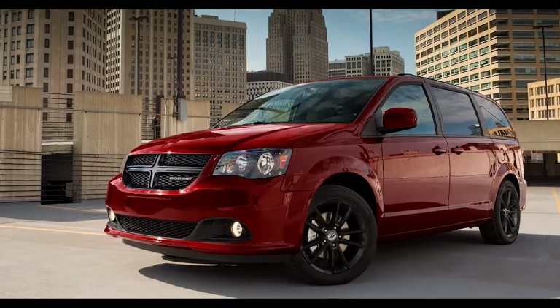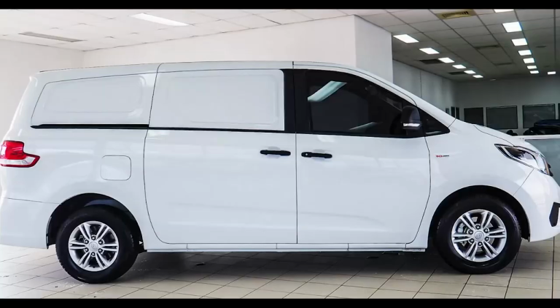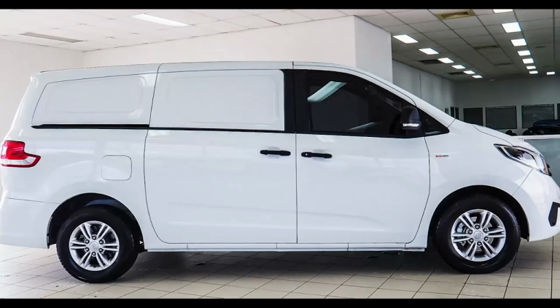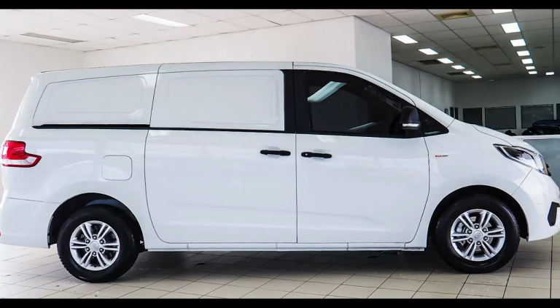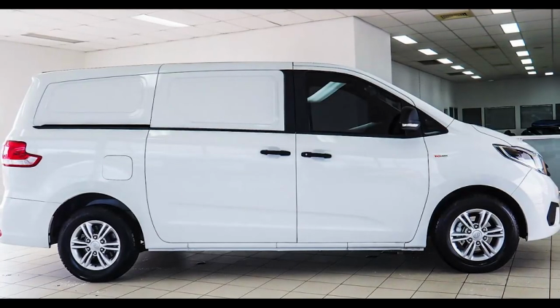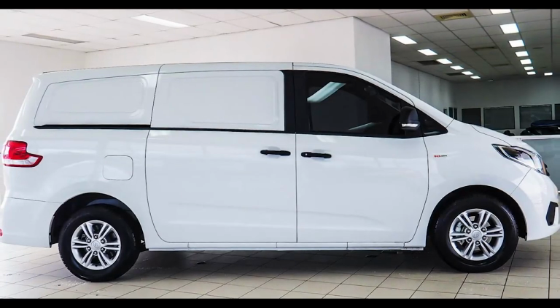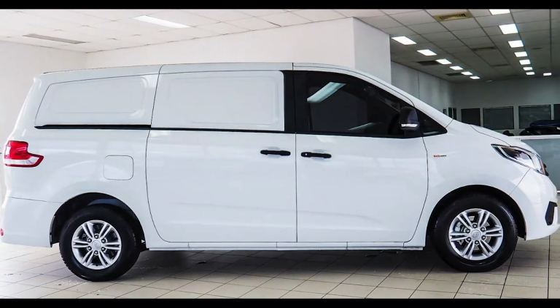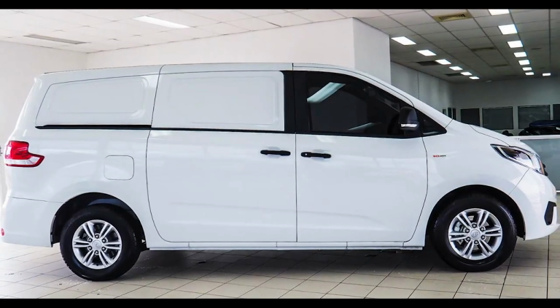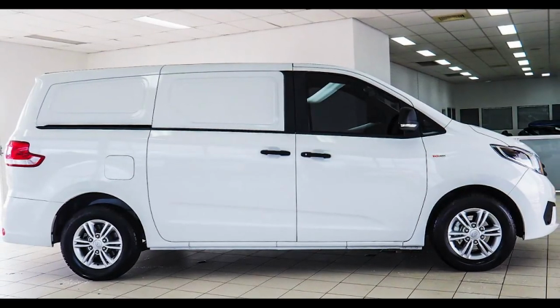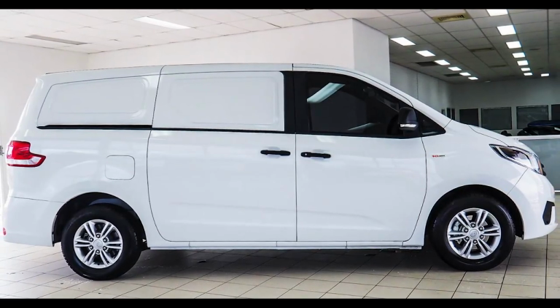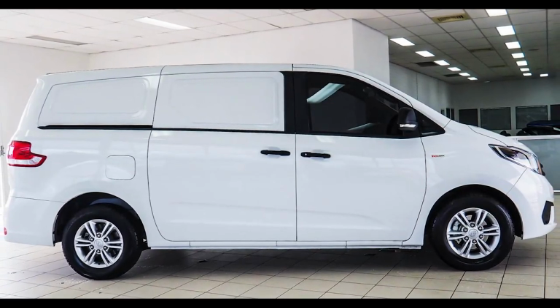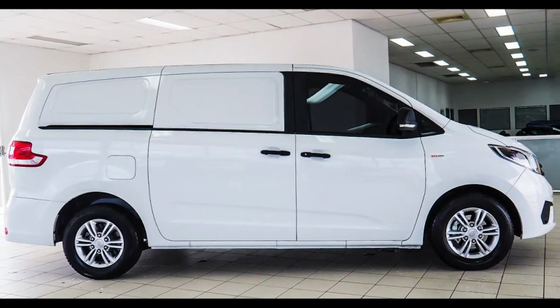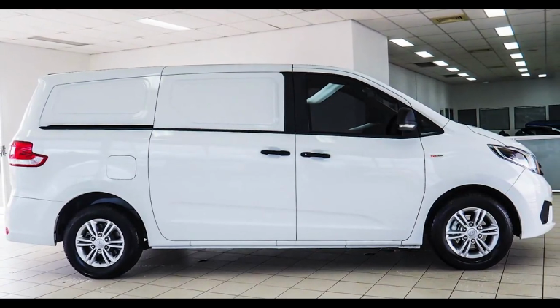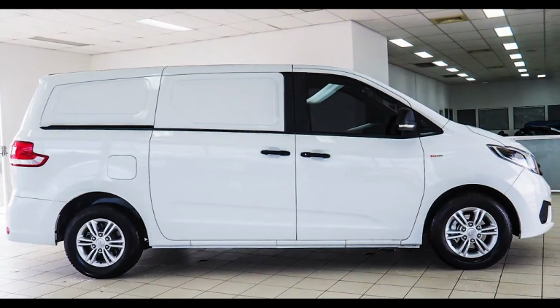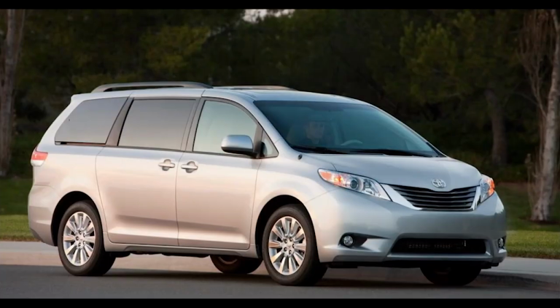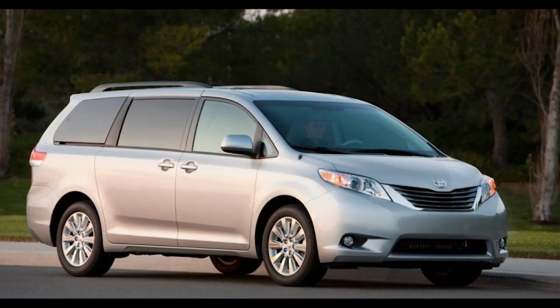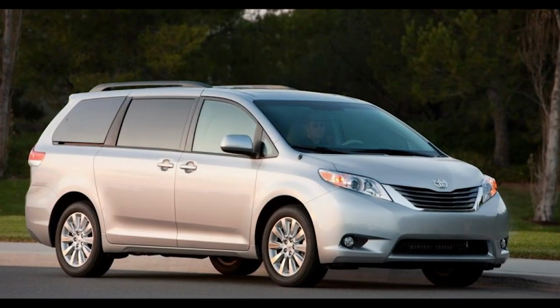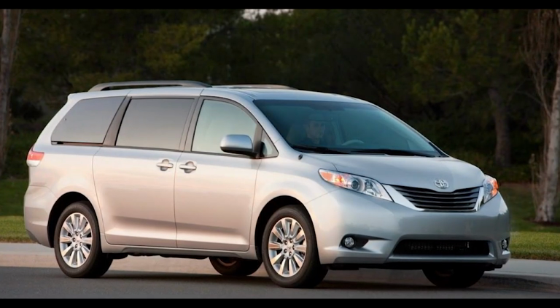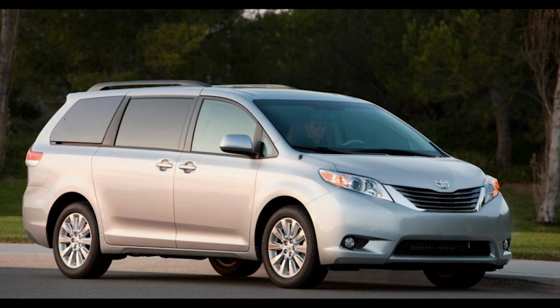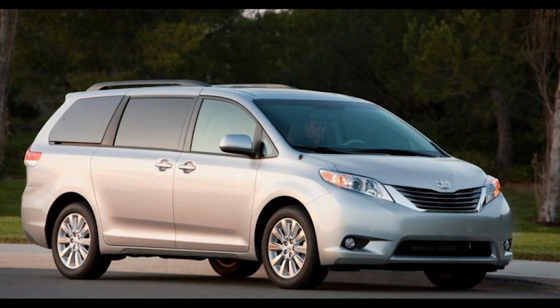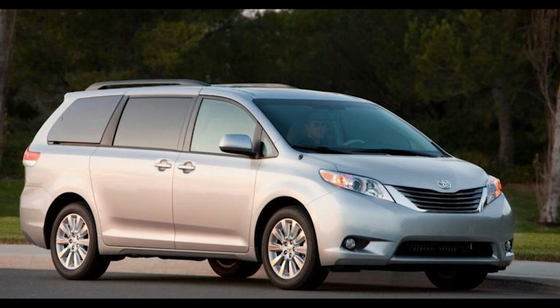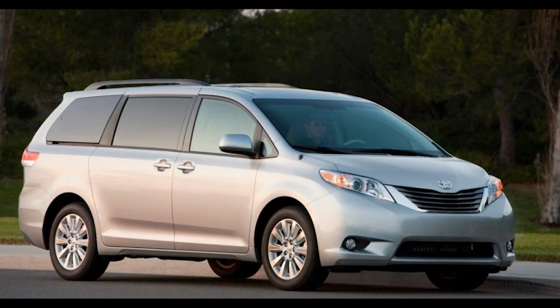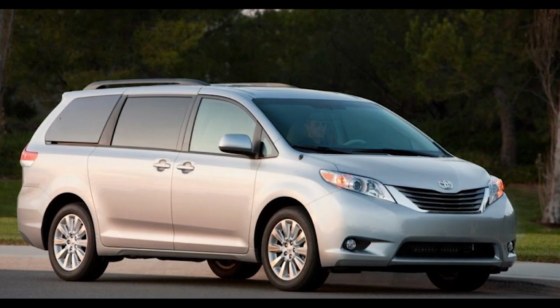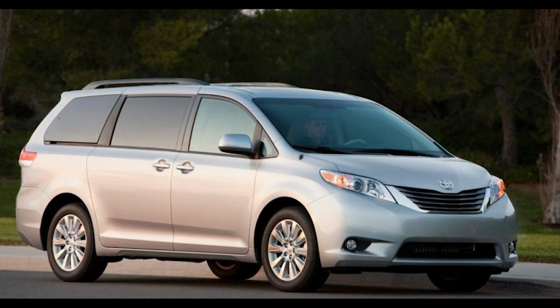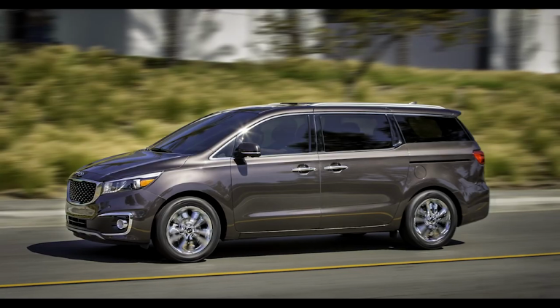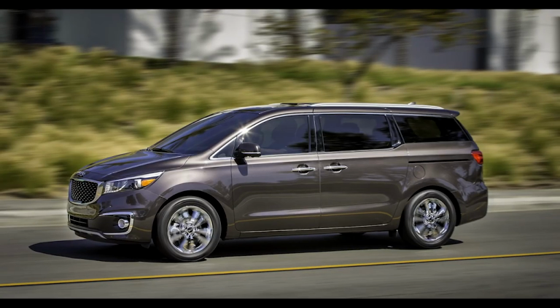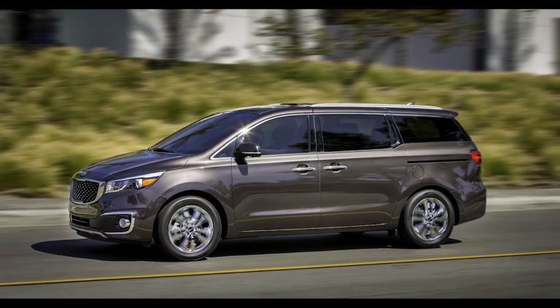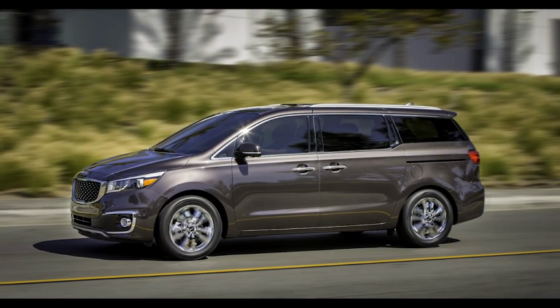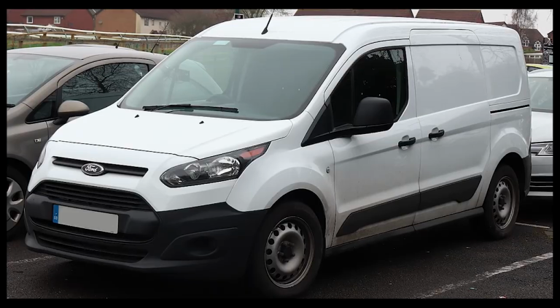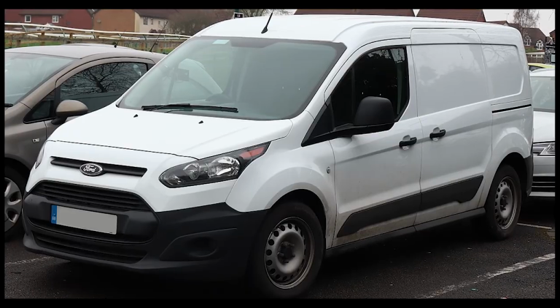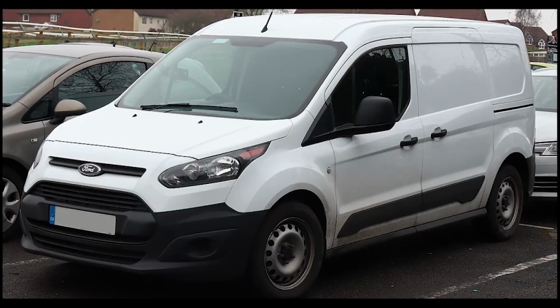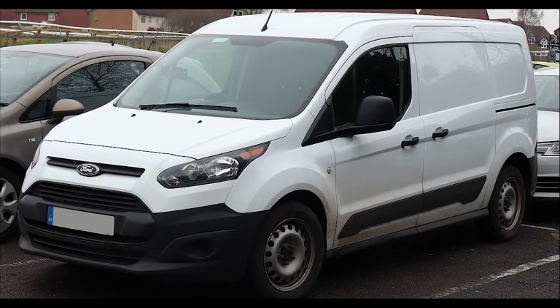Other manufacturers can't use the patented stow and go technology, but there is a similar design in the Toyota Sienna, Kia Sedona, and the Ford Transit Connect.